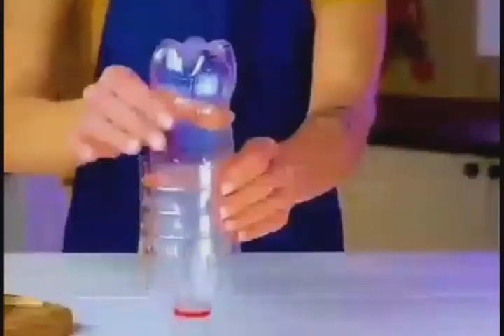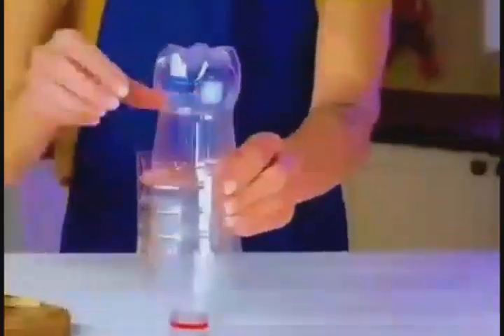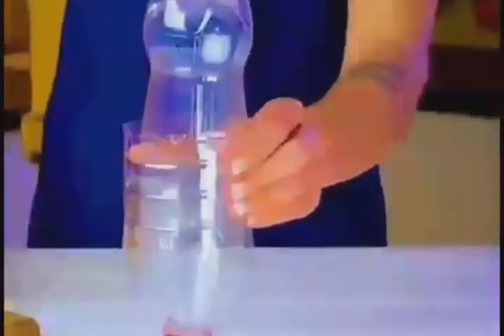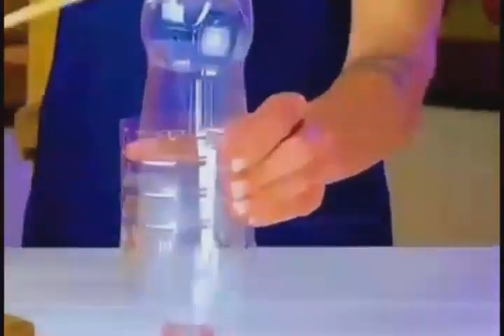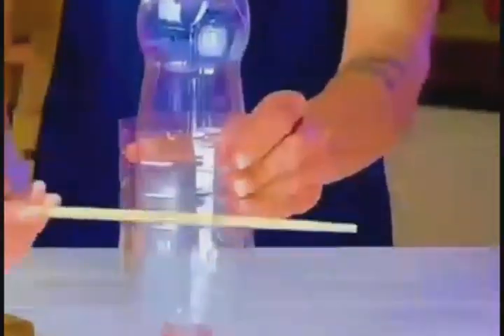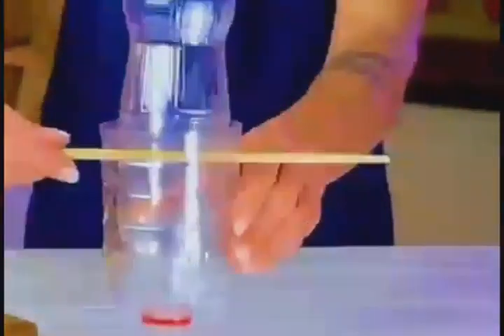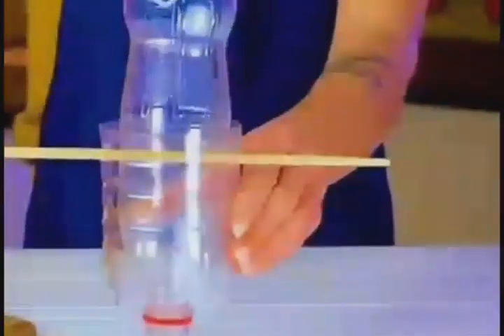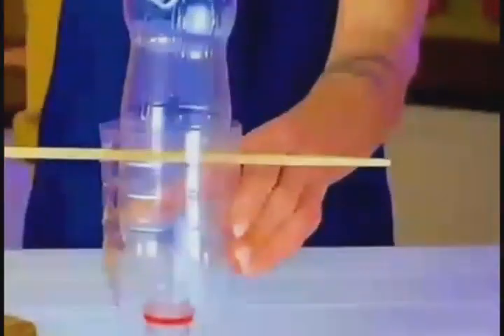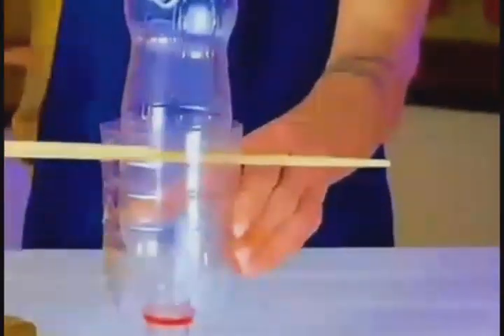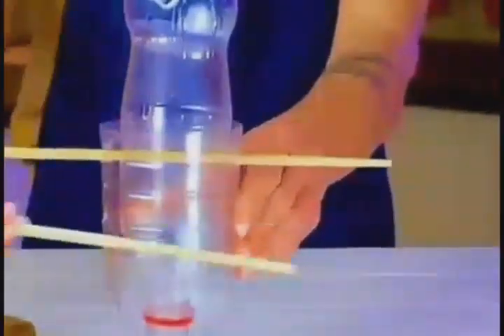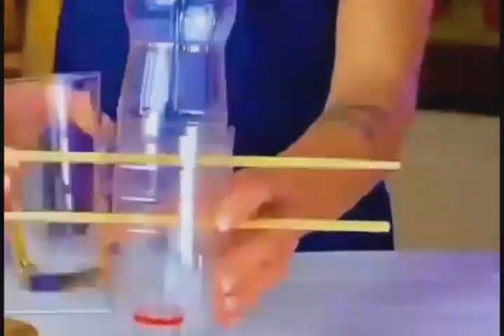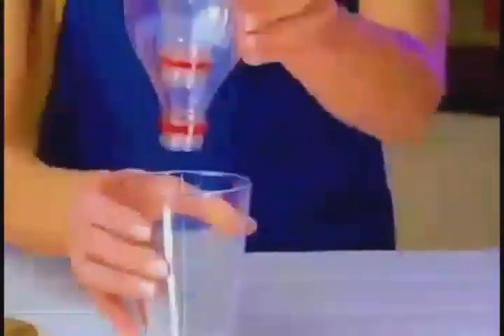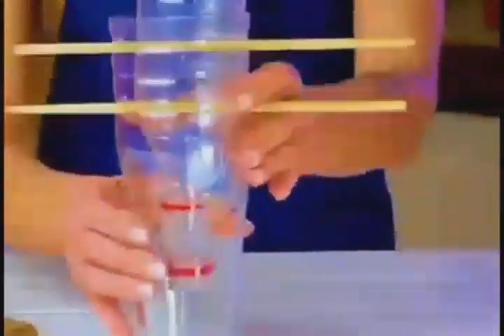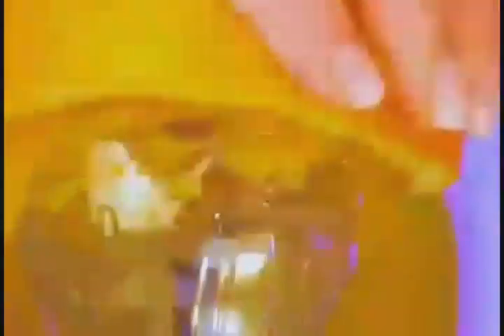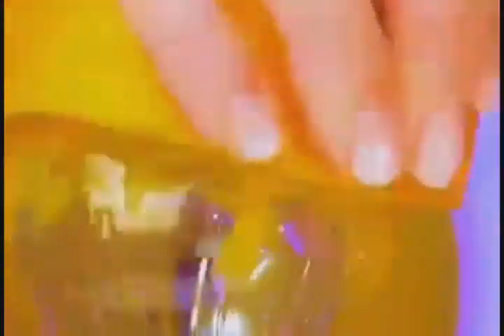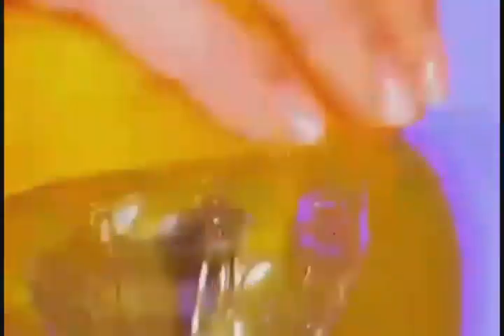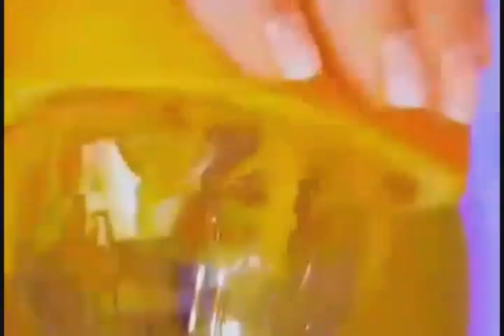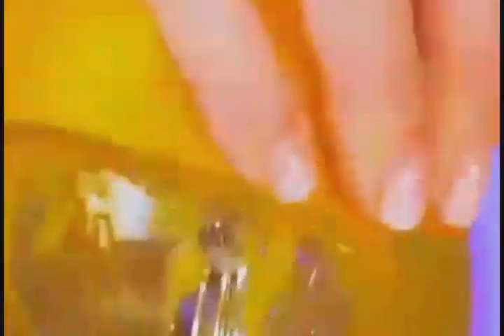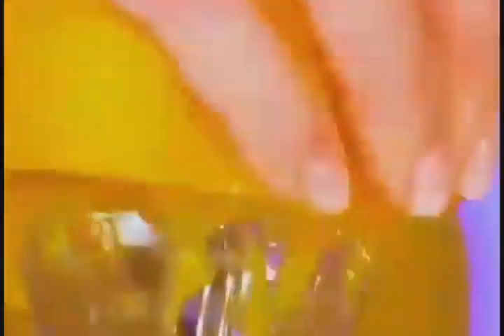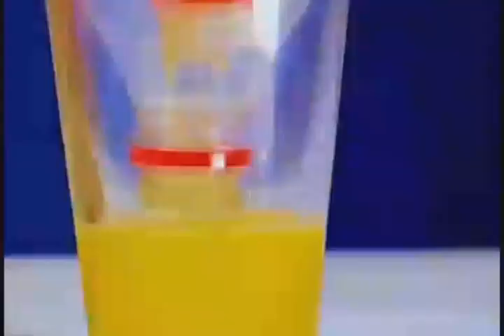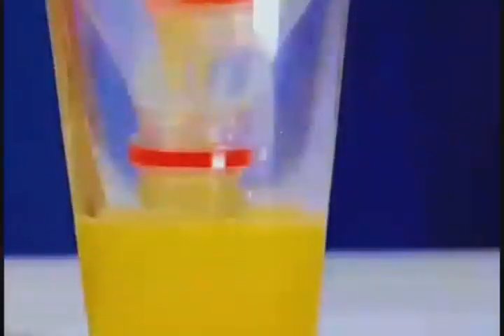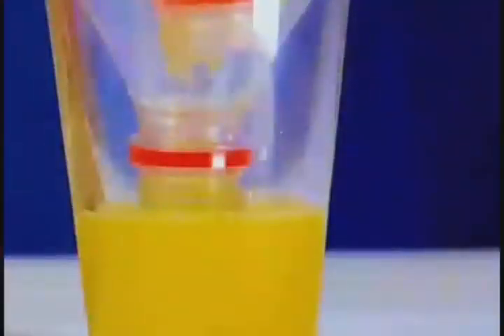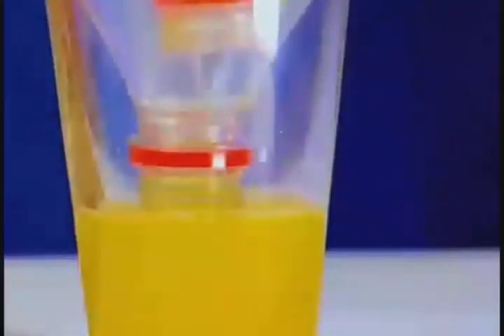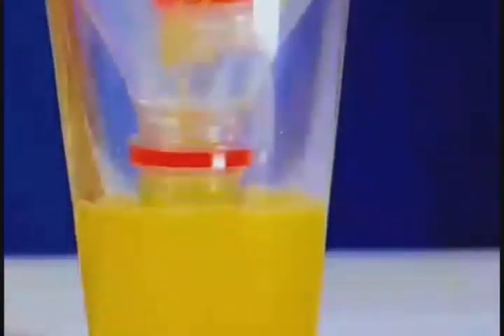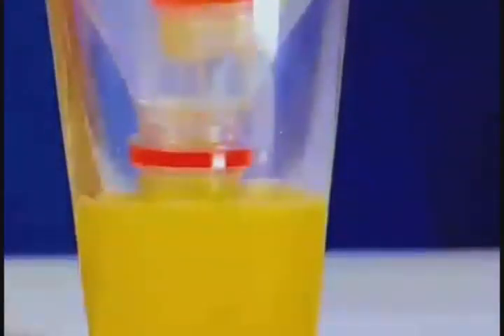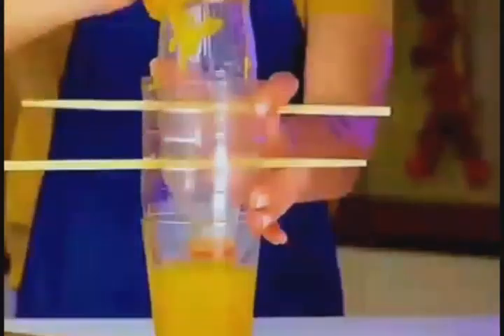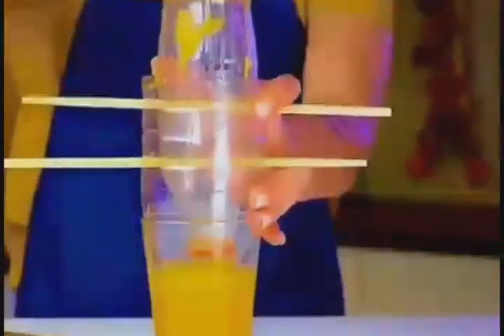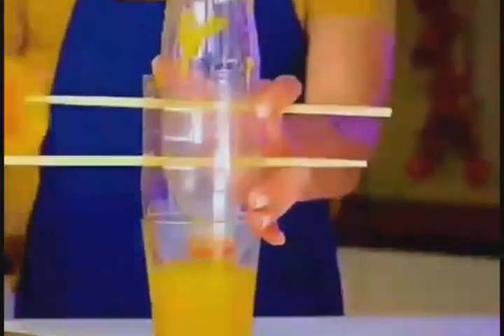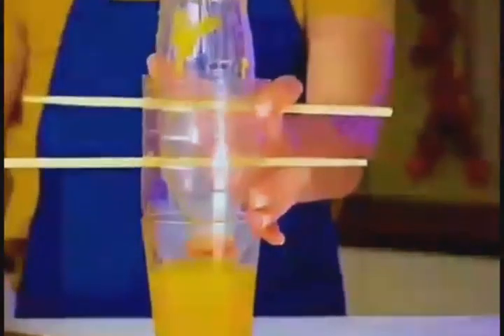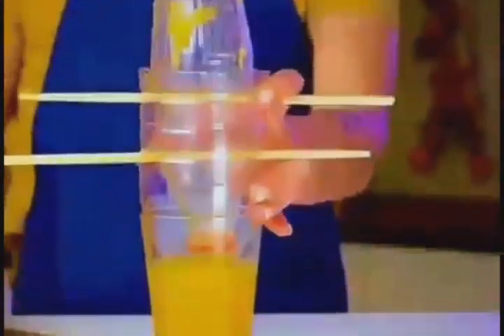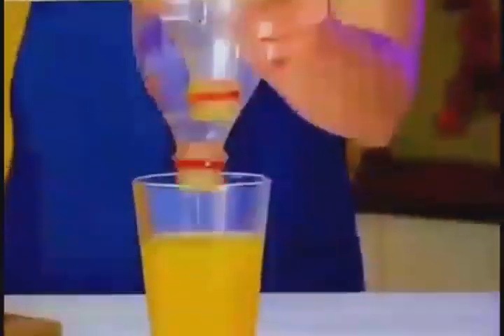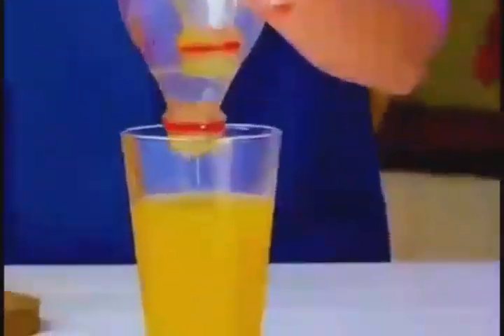Put two bottles together and insert two chopsticks. Cut oranges open, then keep squeezing and rubbing at the bottom of the bottle. You don't need to buy a juicer to get fresh juice.